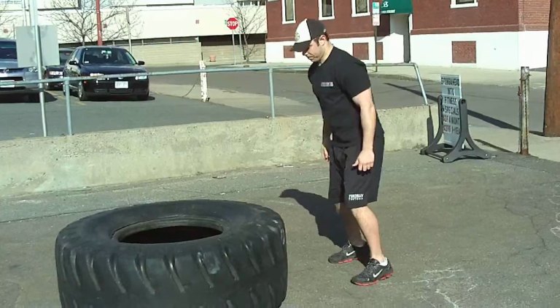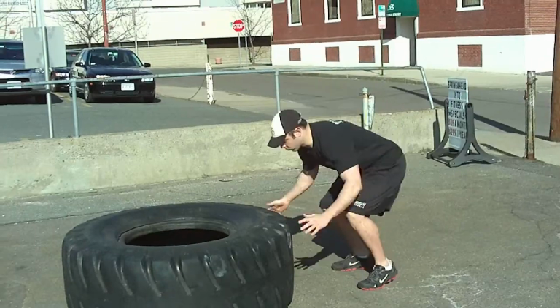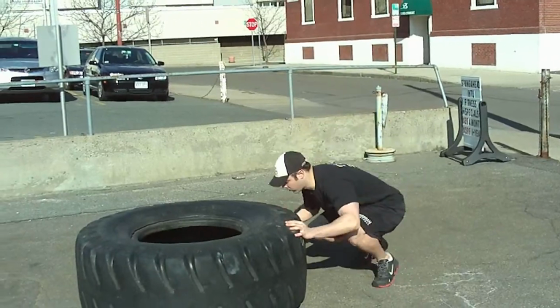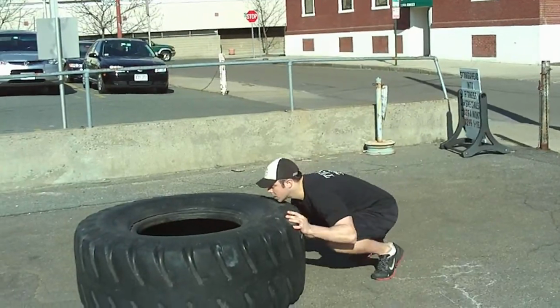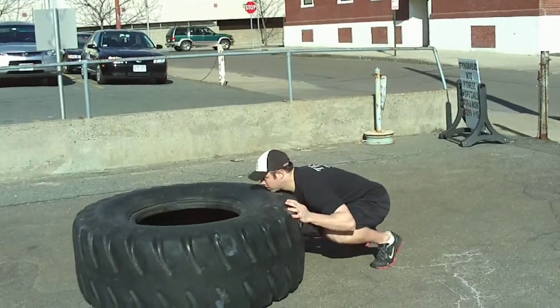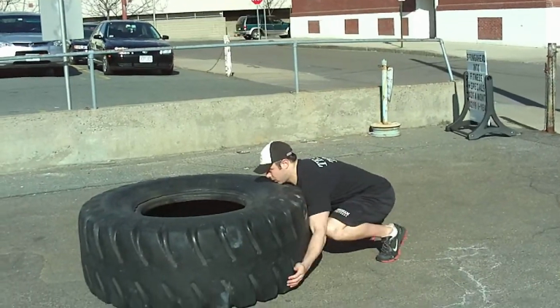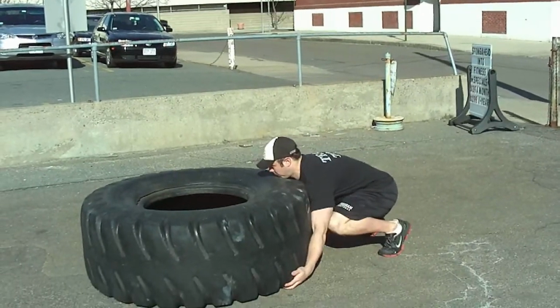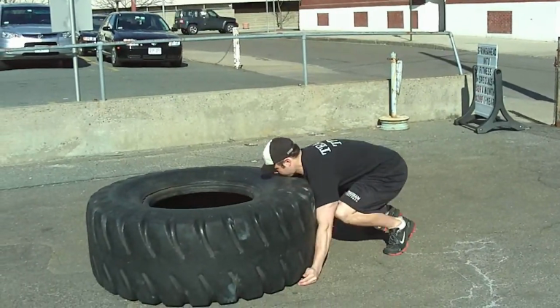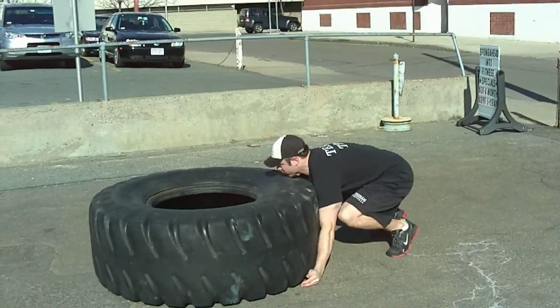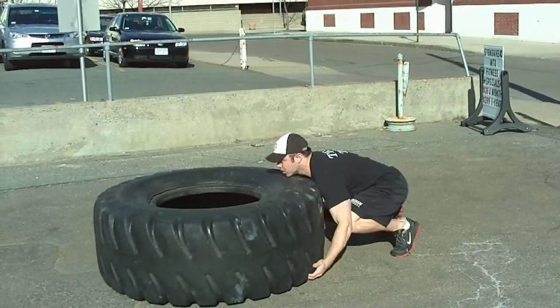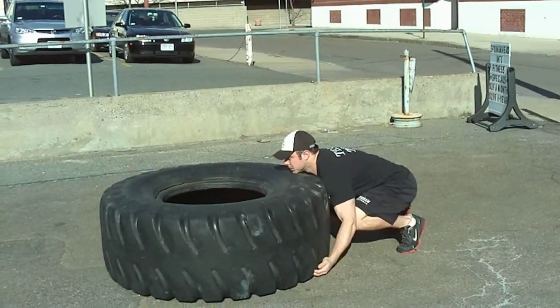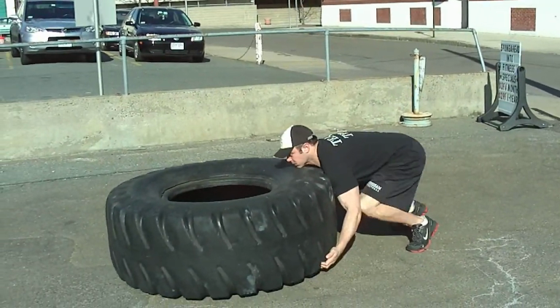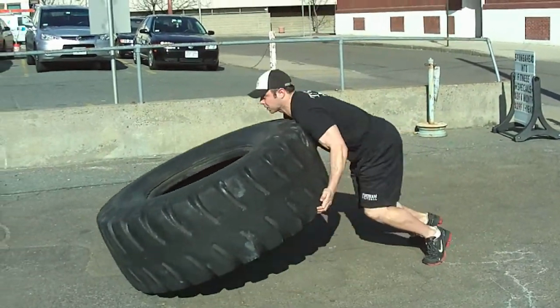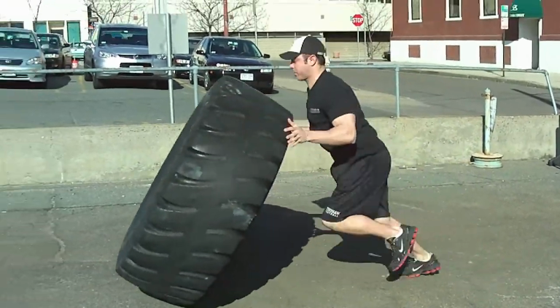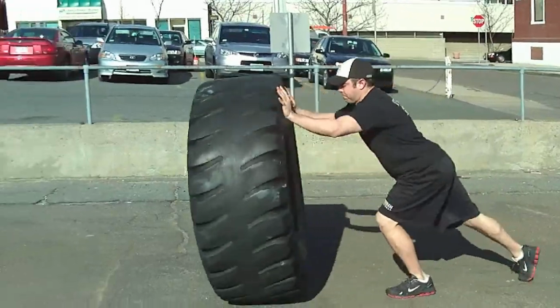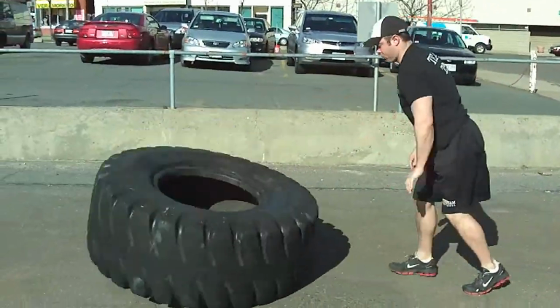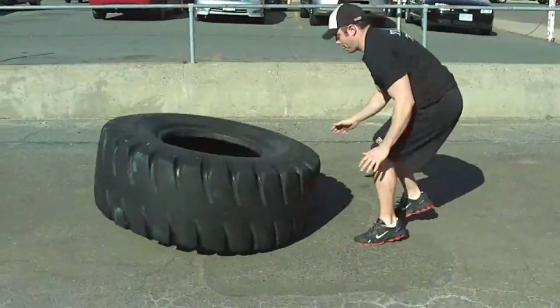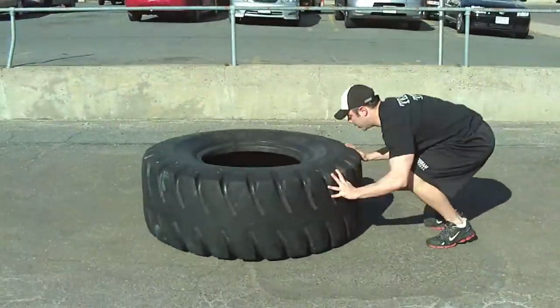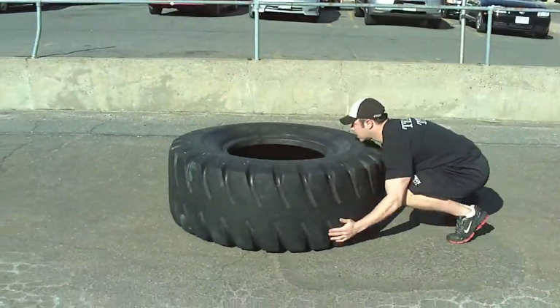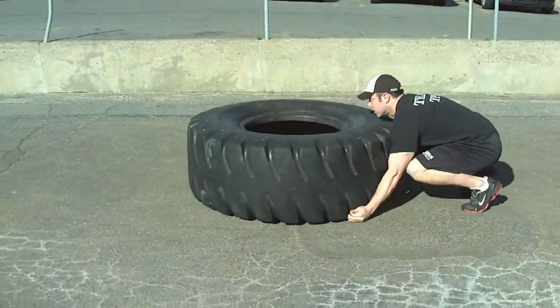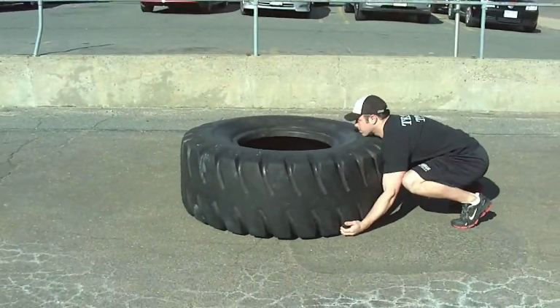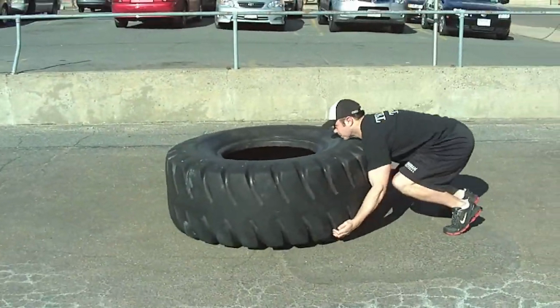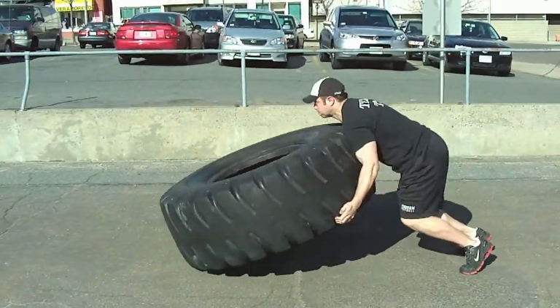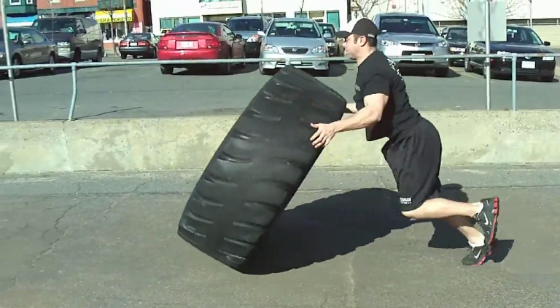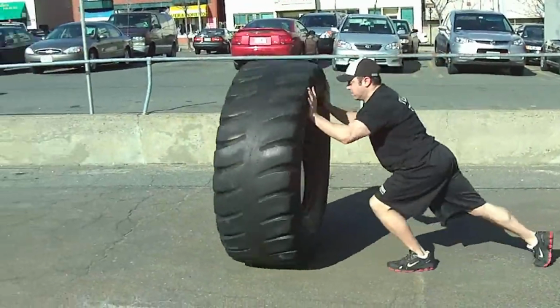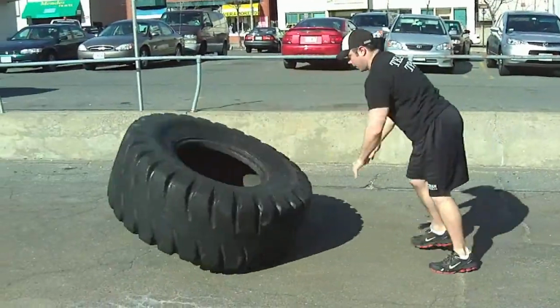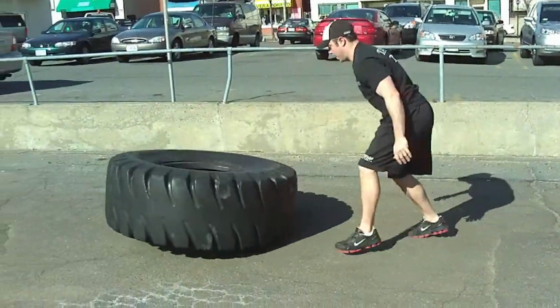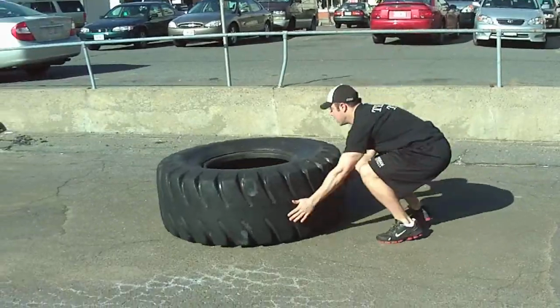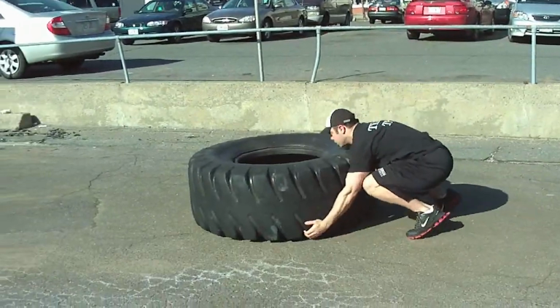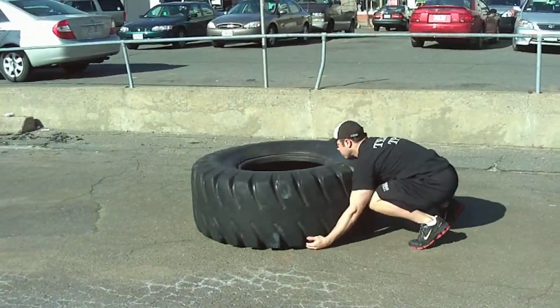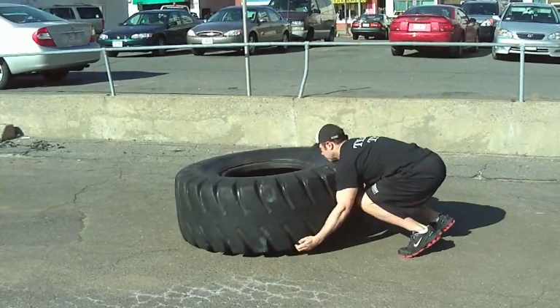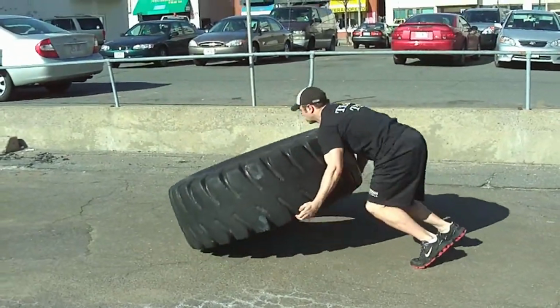He's also going to transition under the tire after the triple extension and kind of catch it and push it over. We call that finish, and he's going to push it hard.